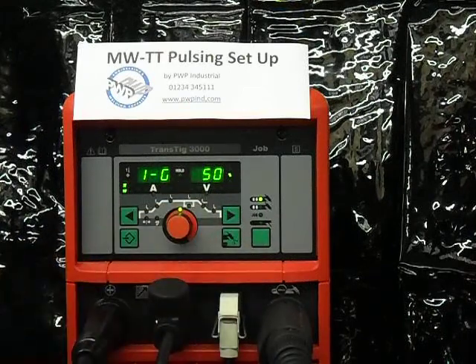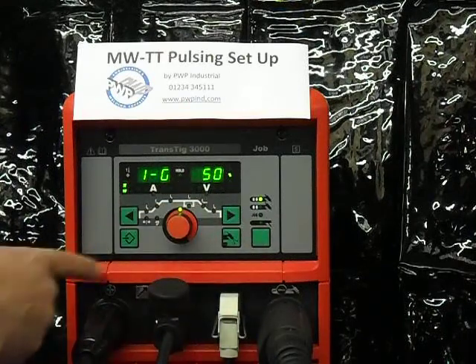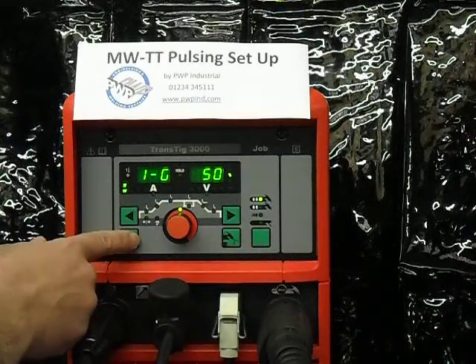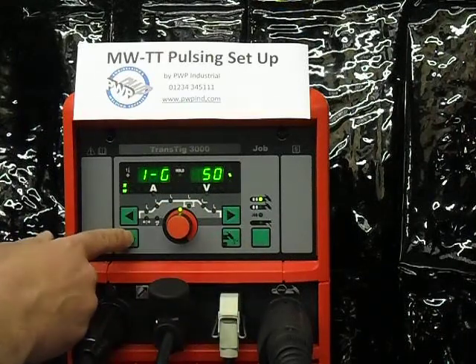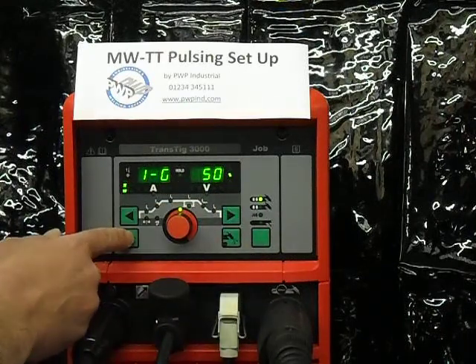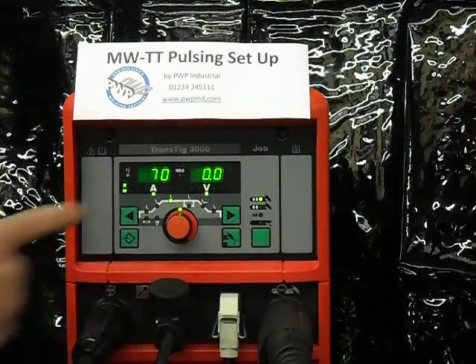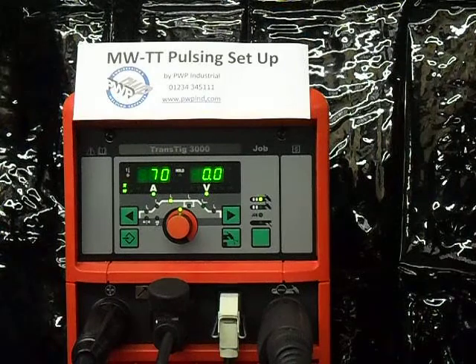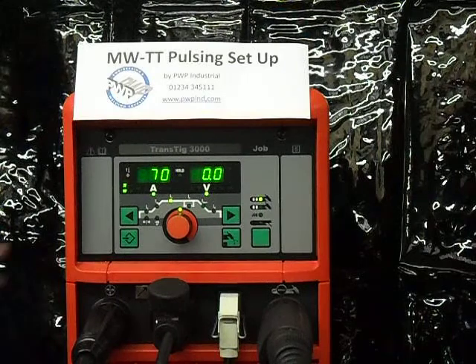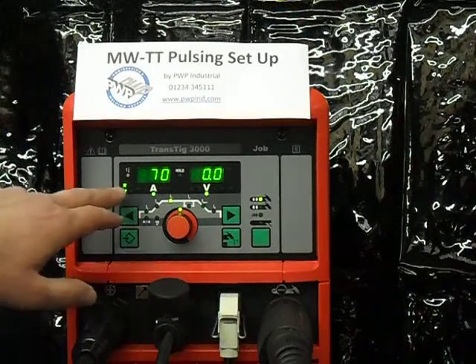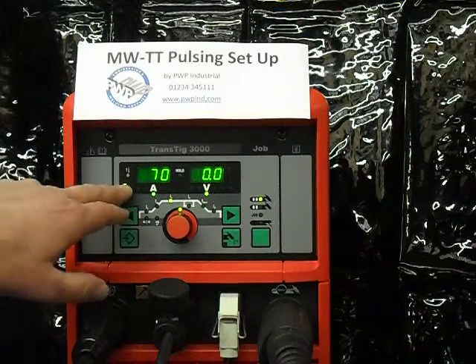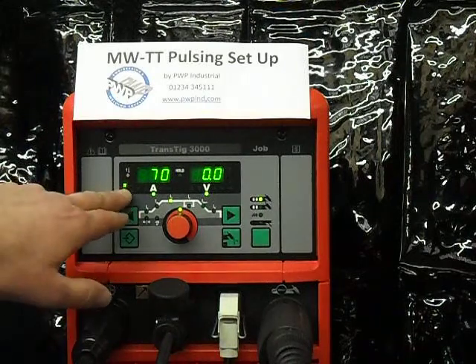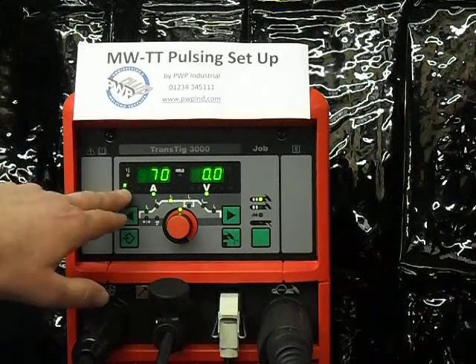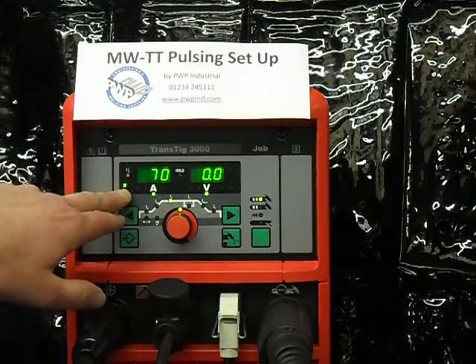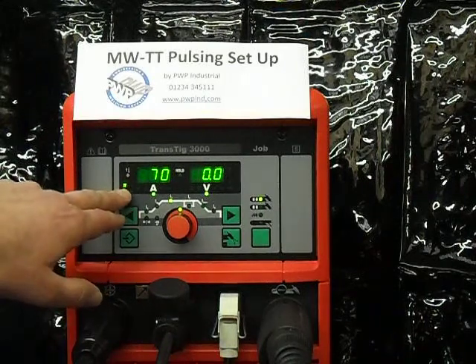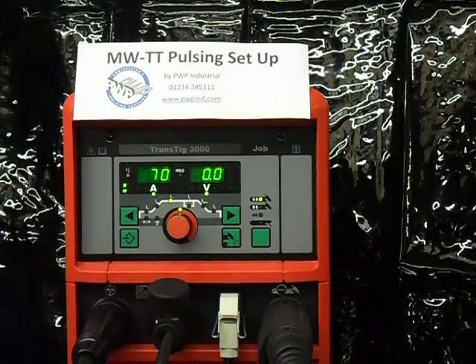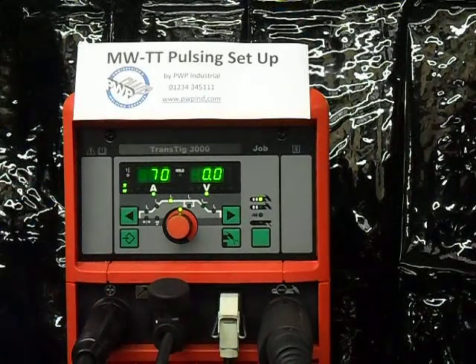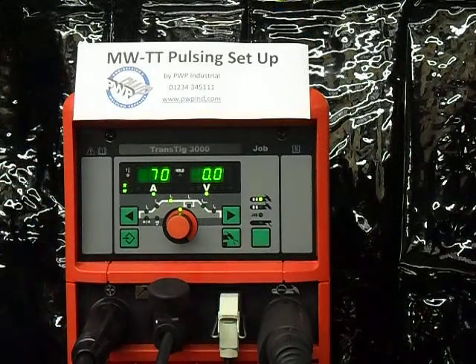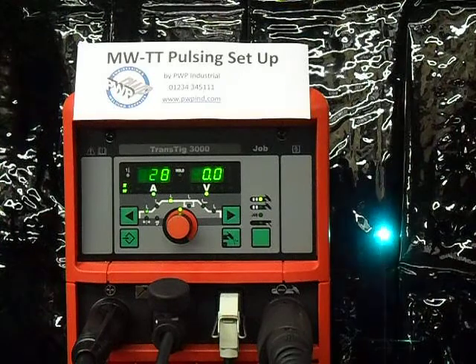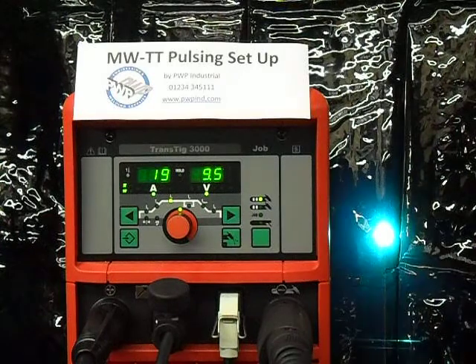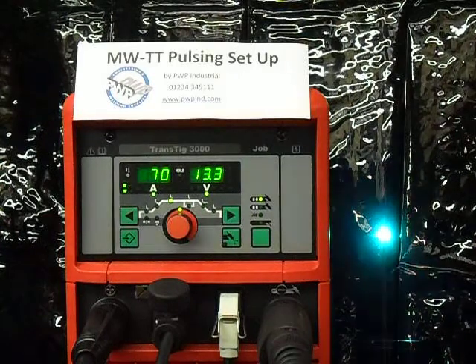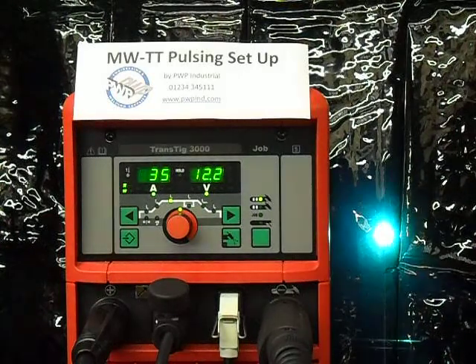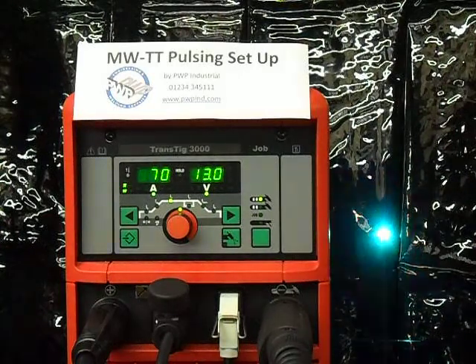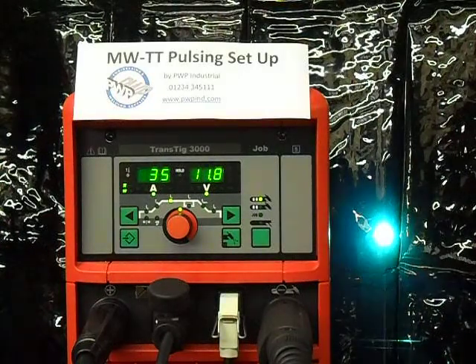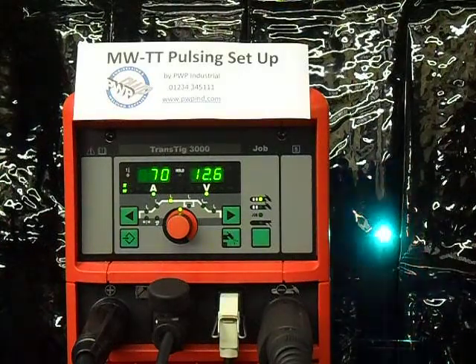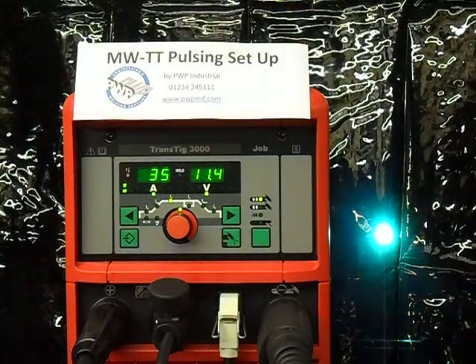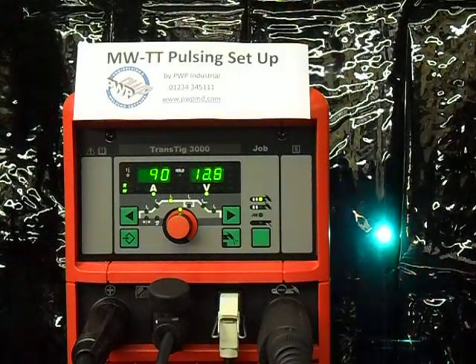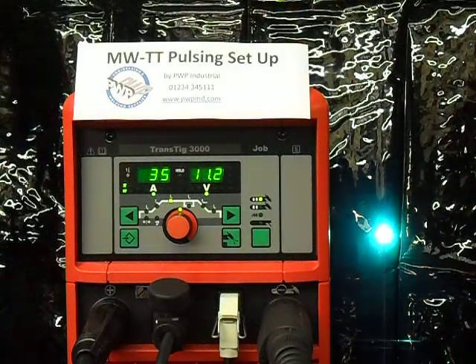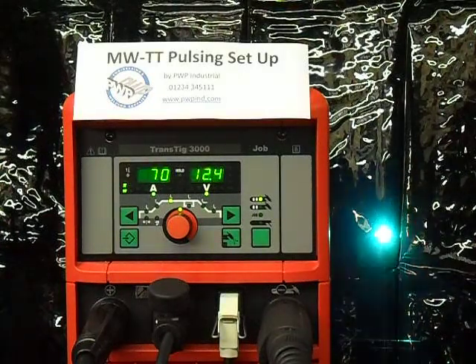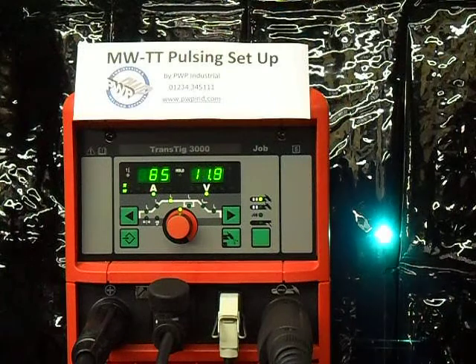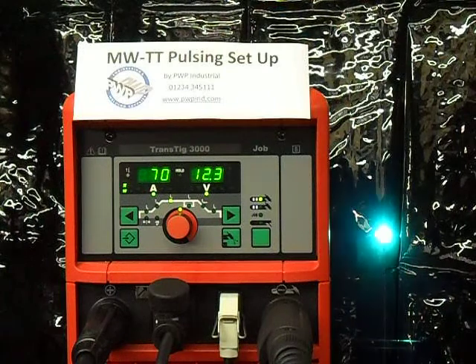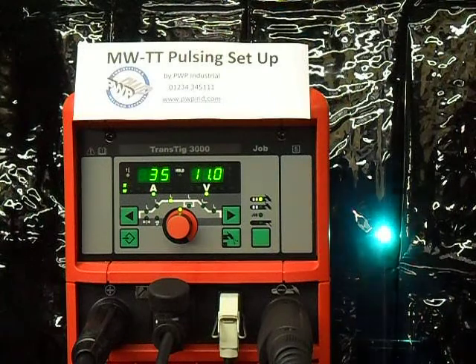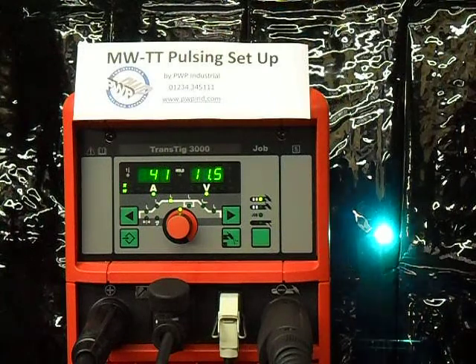To come out of the internal menu, press the setup key just once. You will note that the light is still on, indicating that pulsing is still on. We will now do a weld. As you can see, there is a very even high part and low part of the pulse.